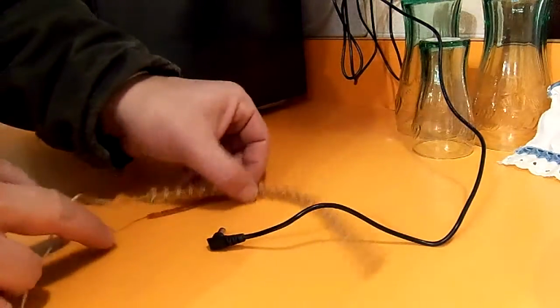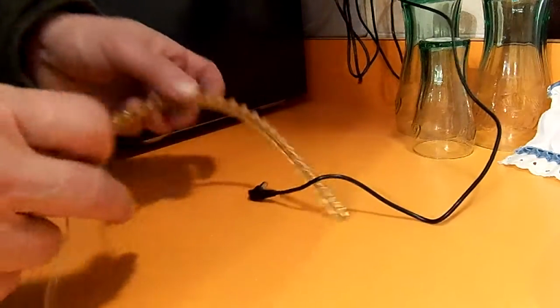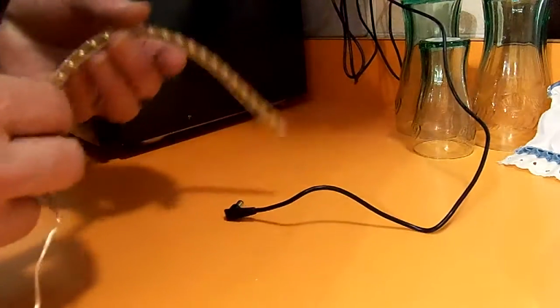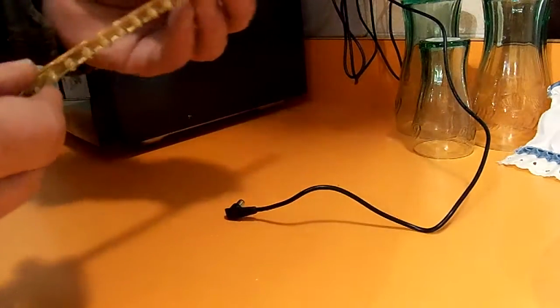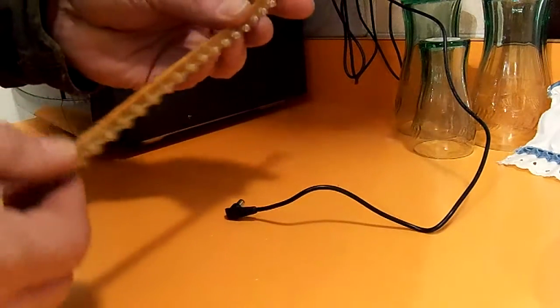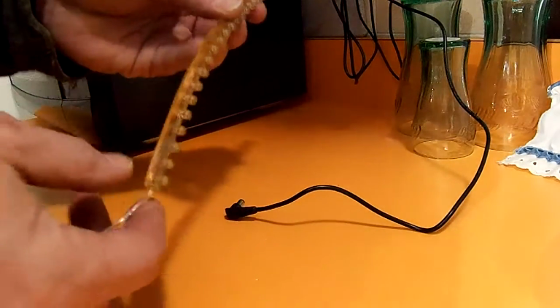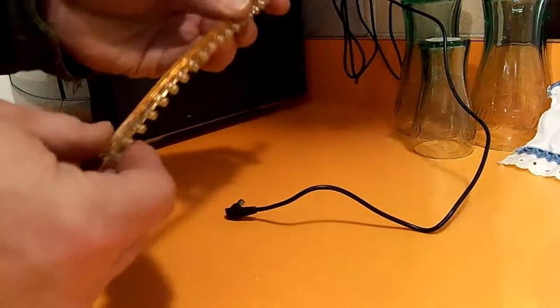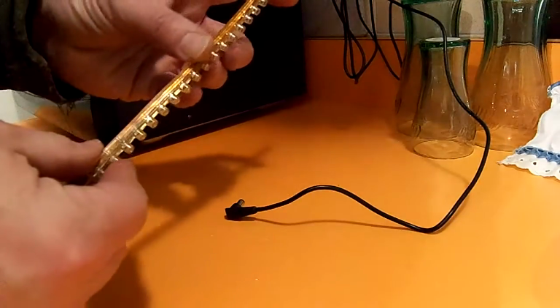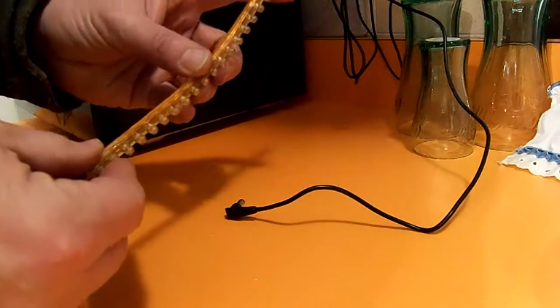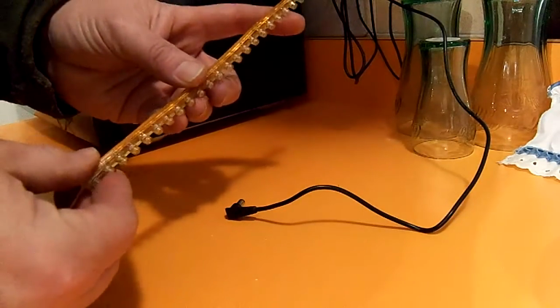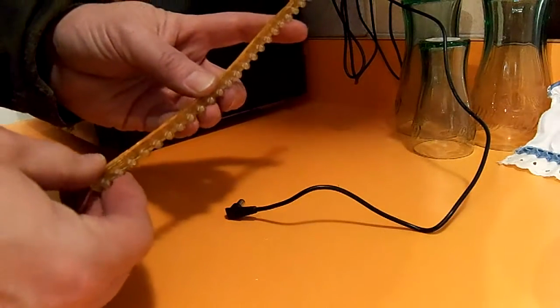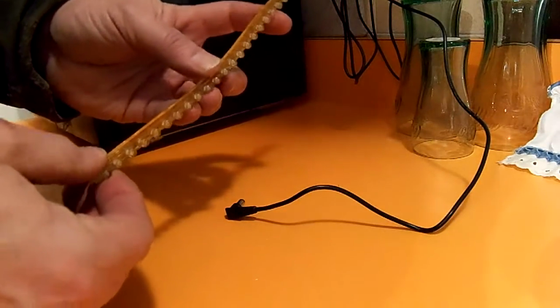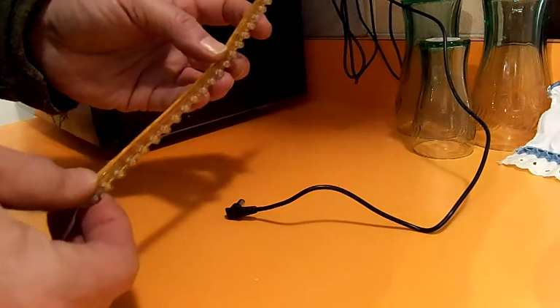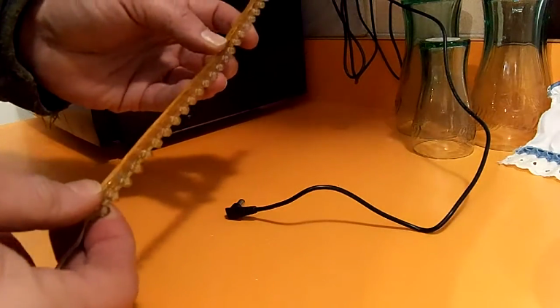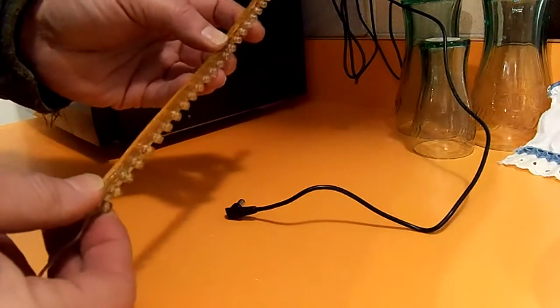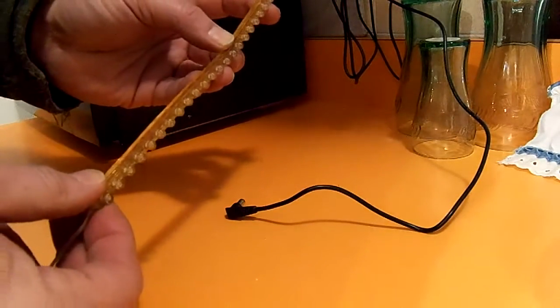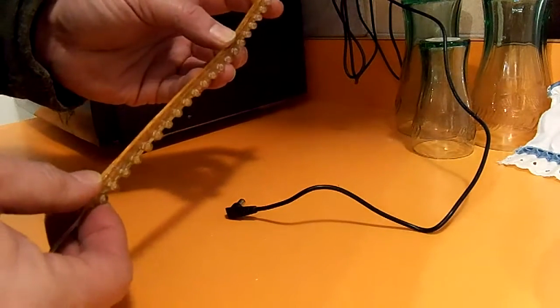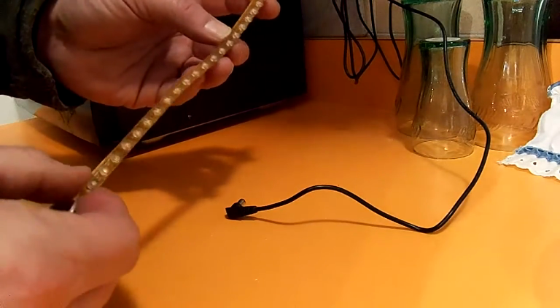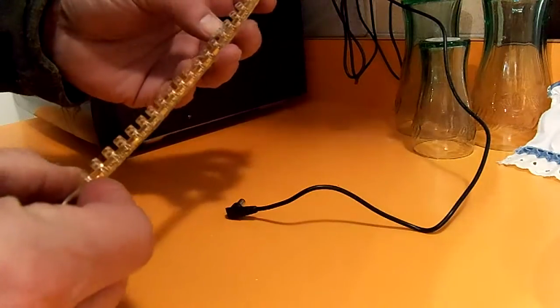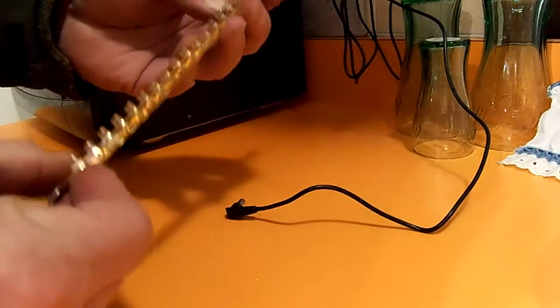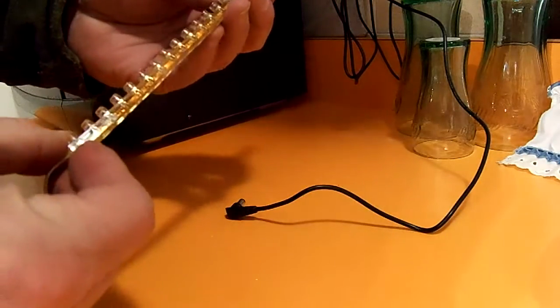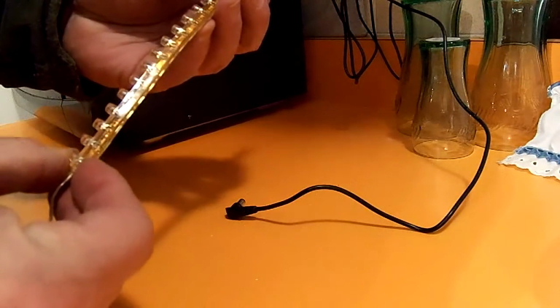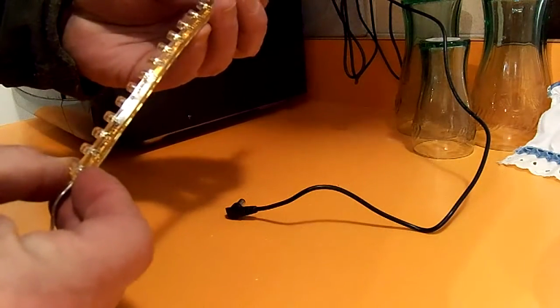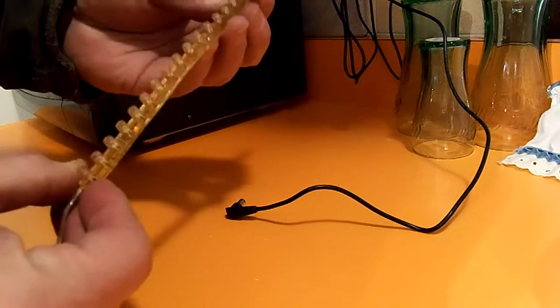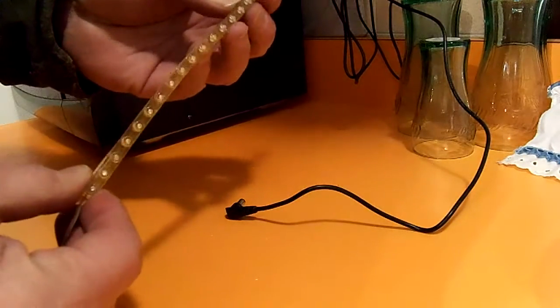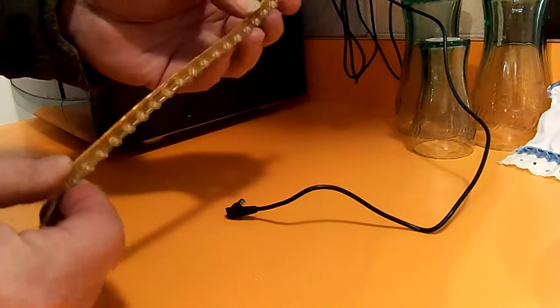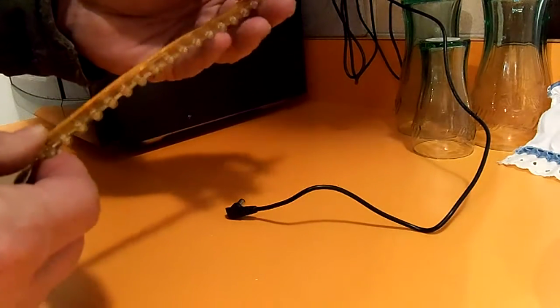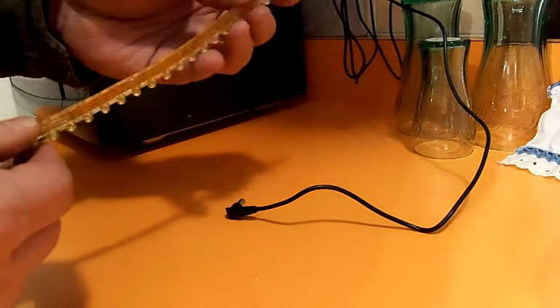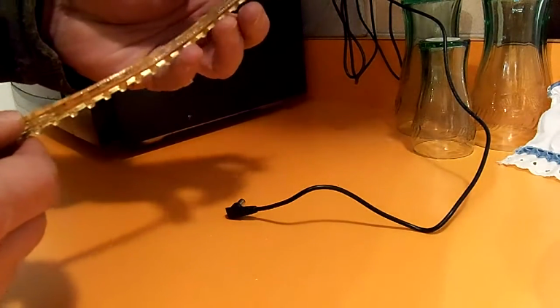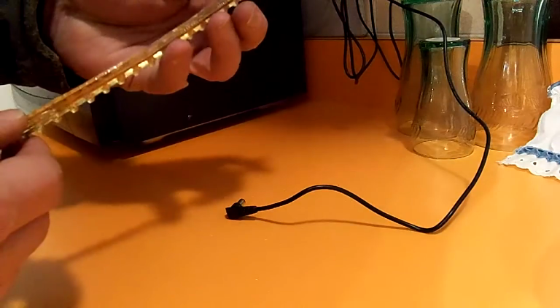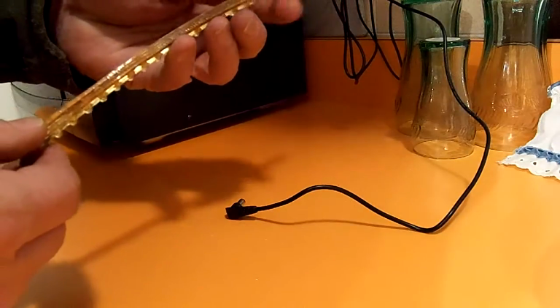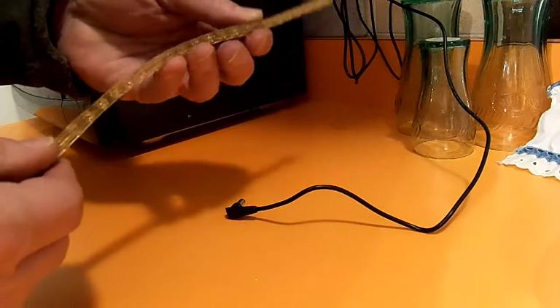This is an LED strip. I was trying to find out where I got it exactly — I thought it was Amazon, but it might have been an eBay deal. They were incredibly cheap, but took quite a while to get.